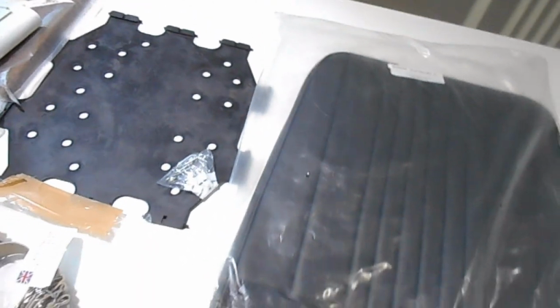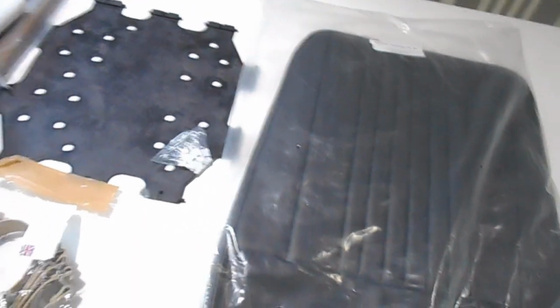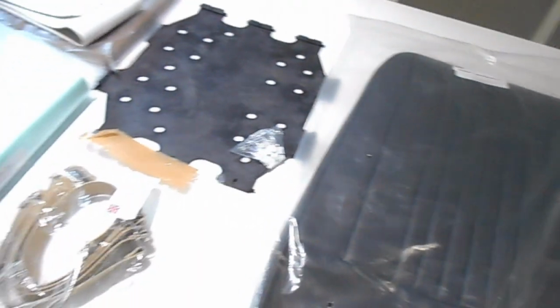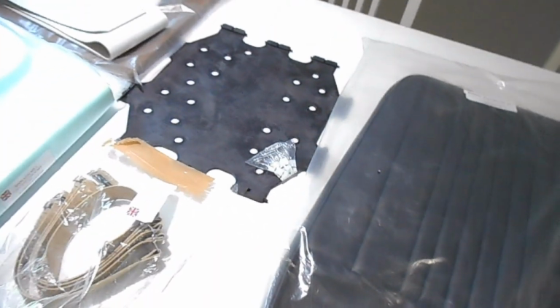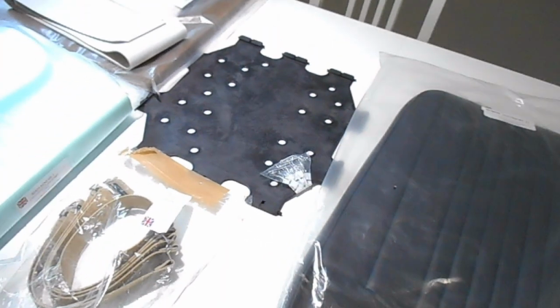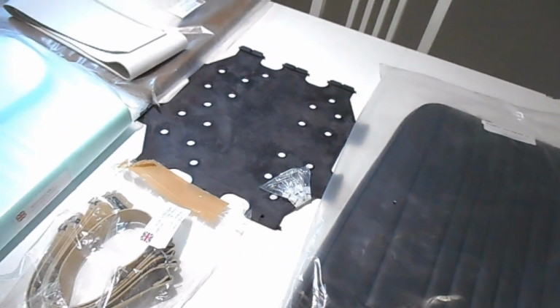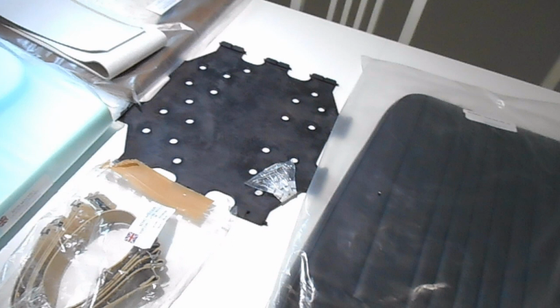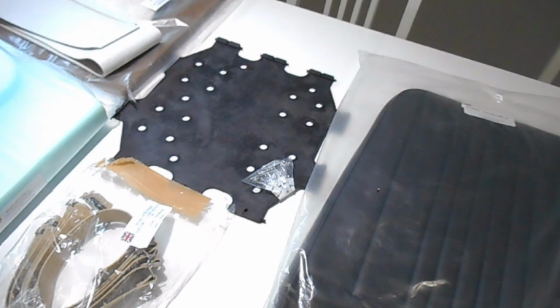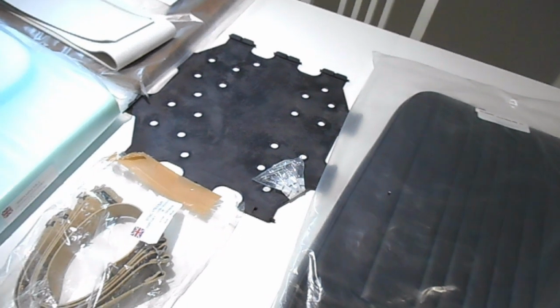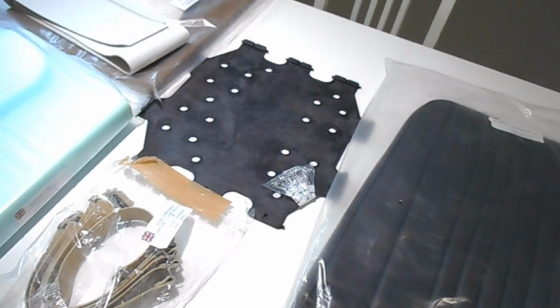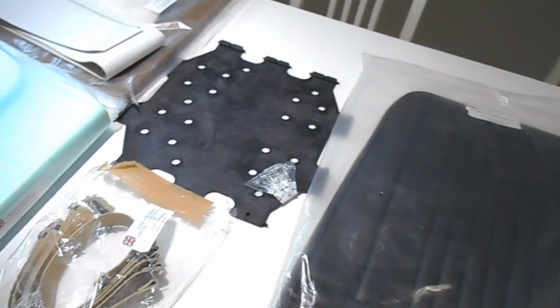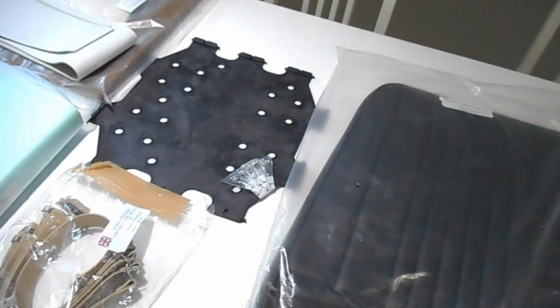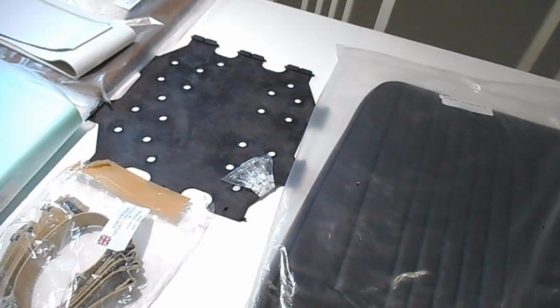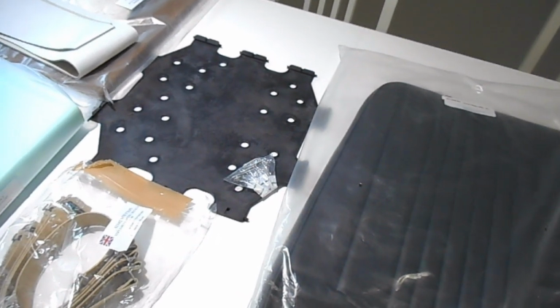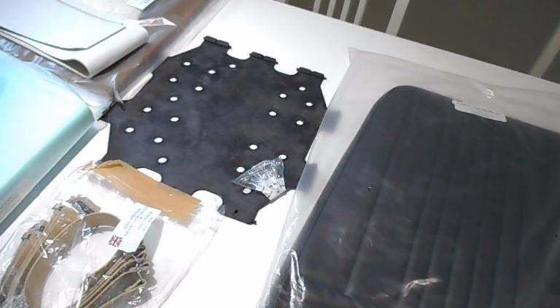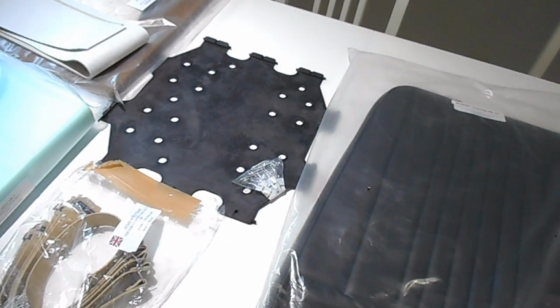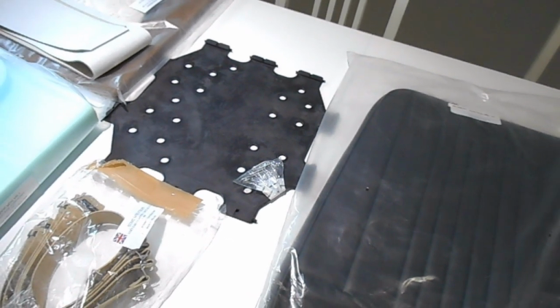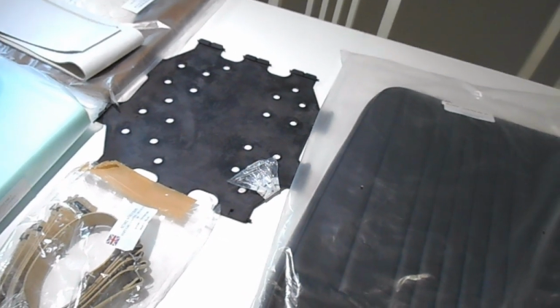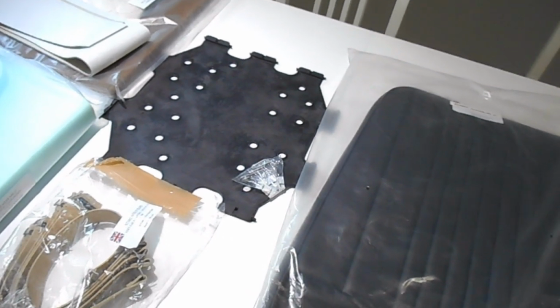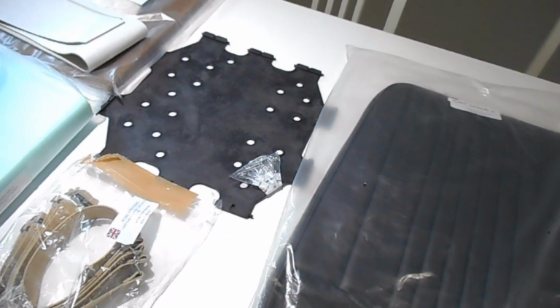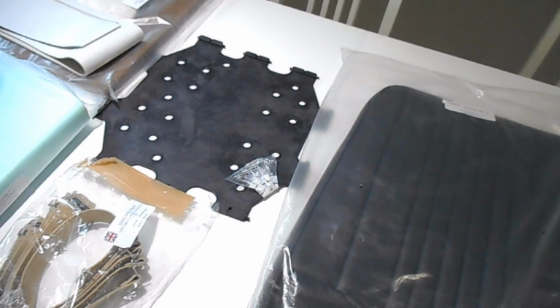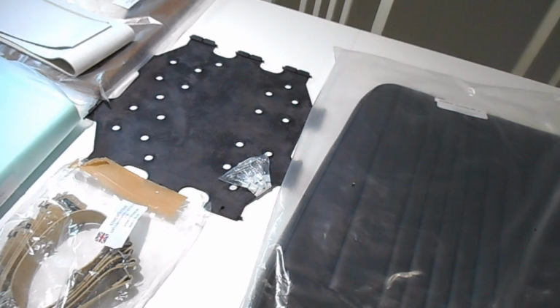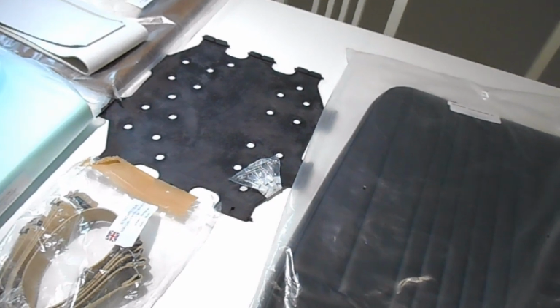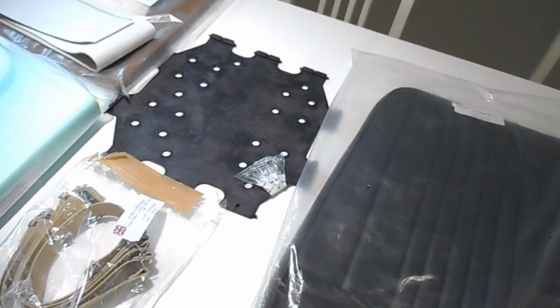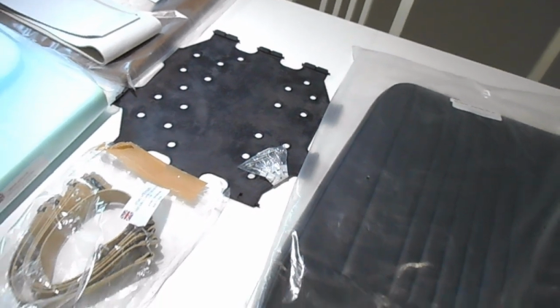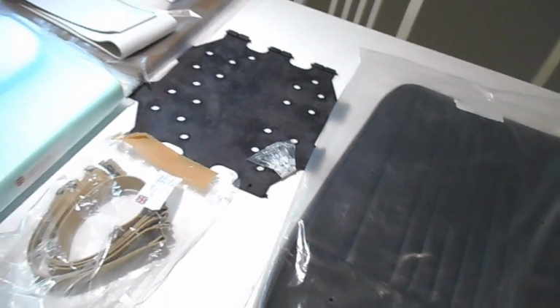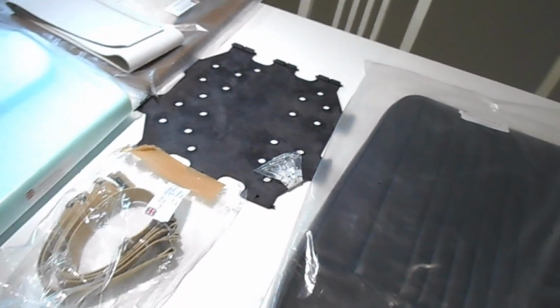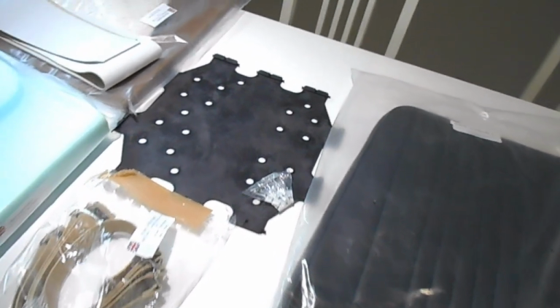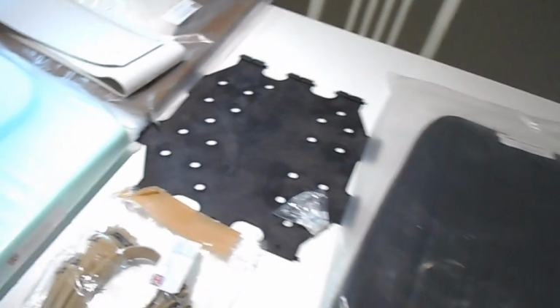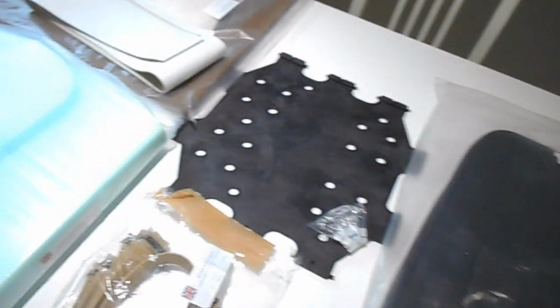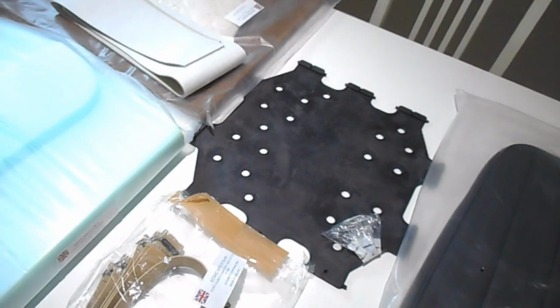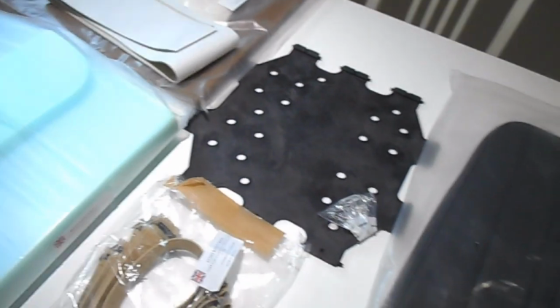So when the Mini was first introduced into Australia, it was brought over as just a complete product from the UK. But eventually we started doing our own interior over here, just to cut down costs.